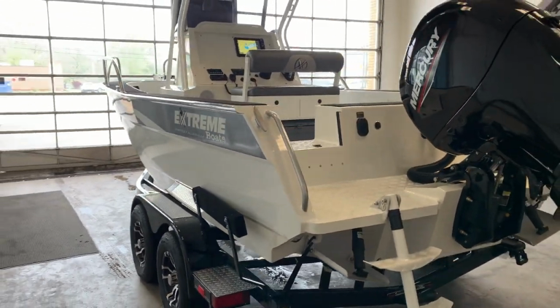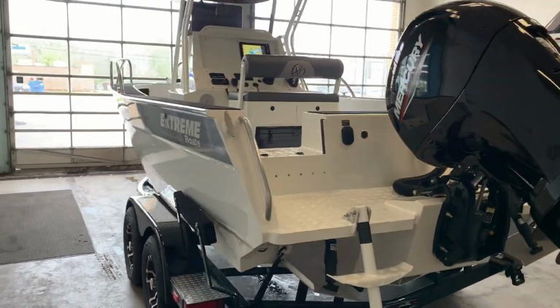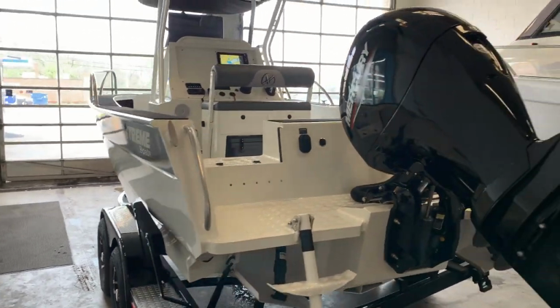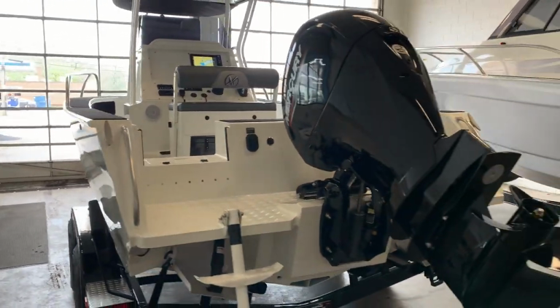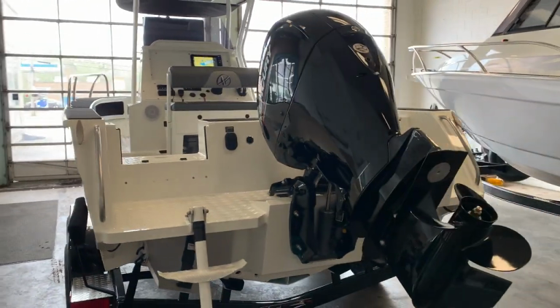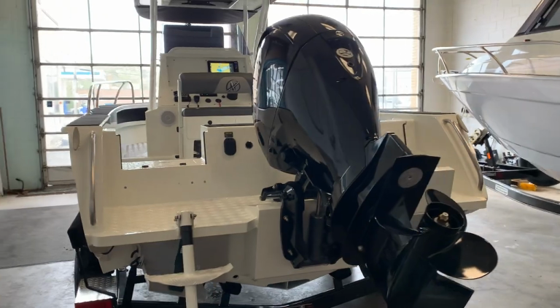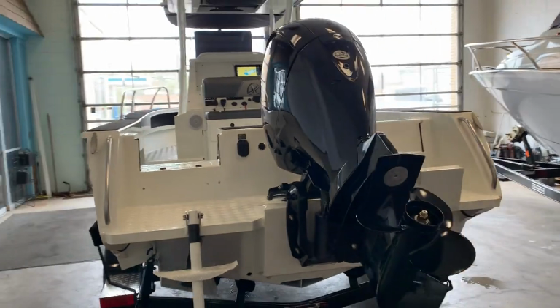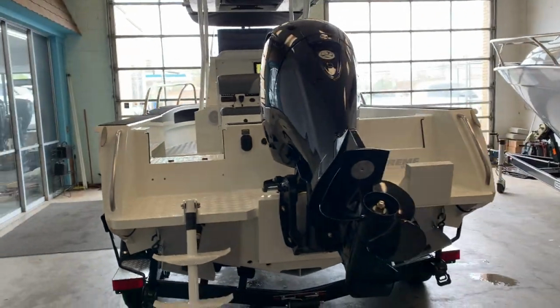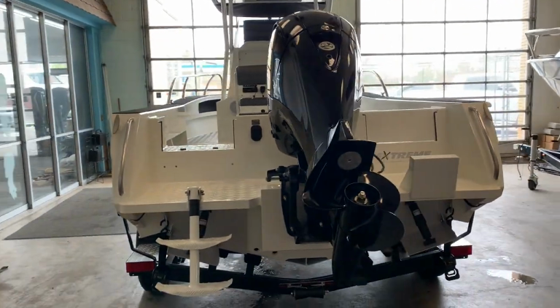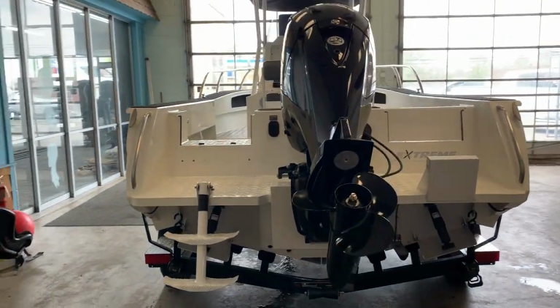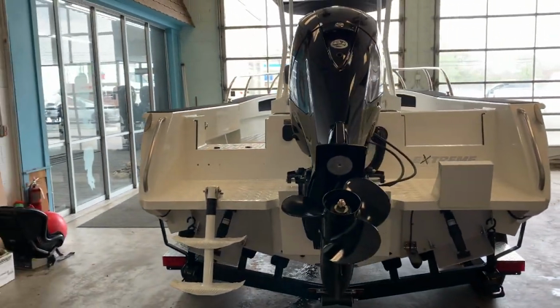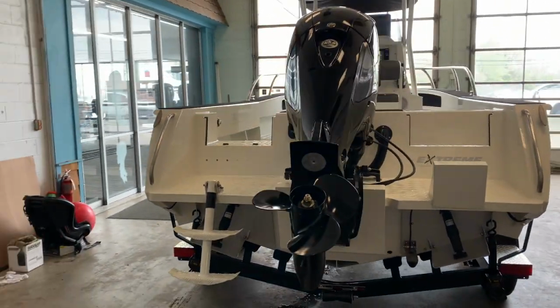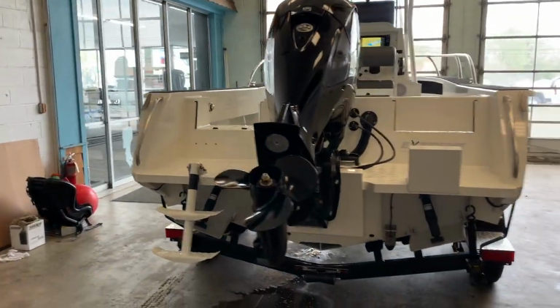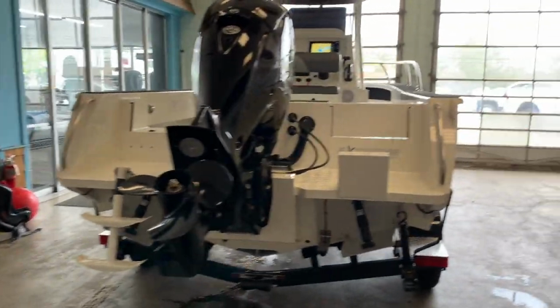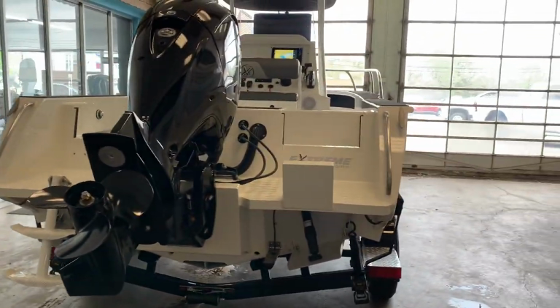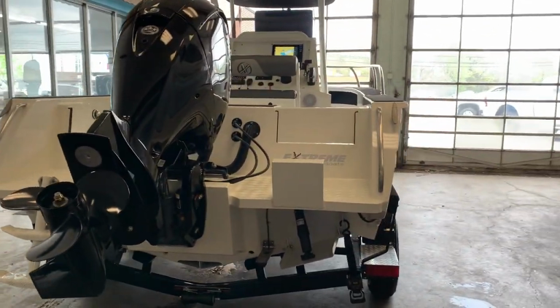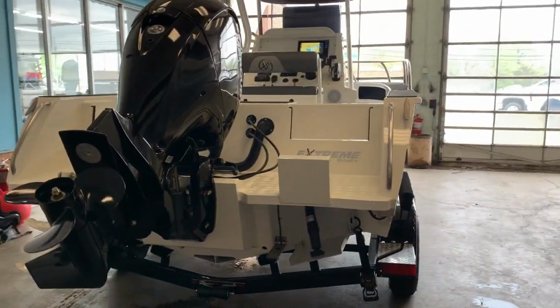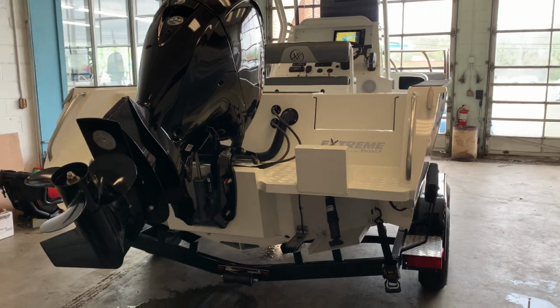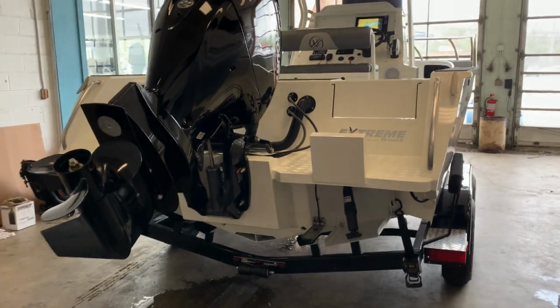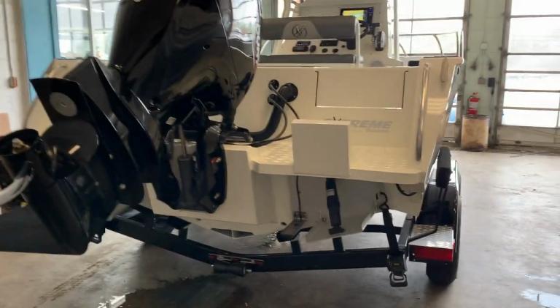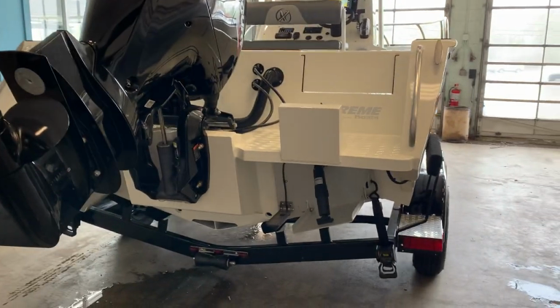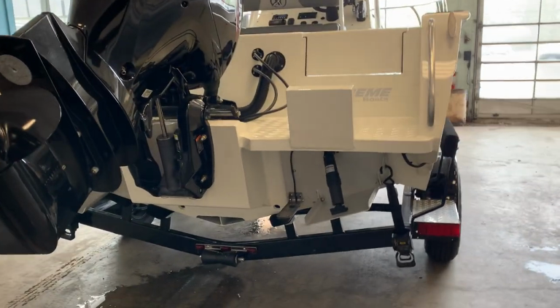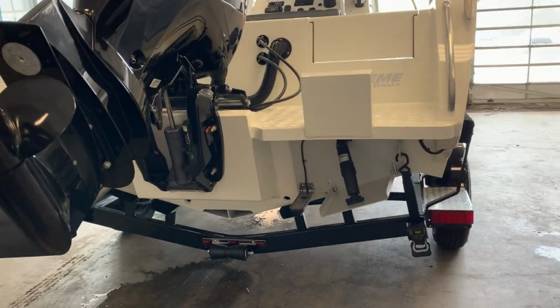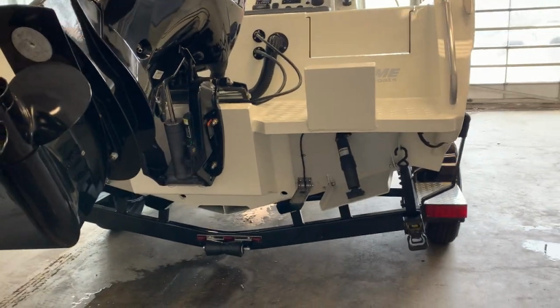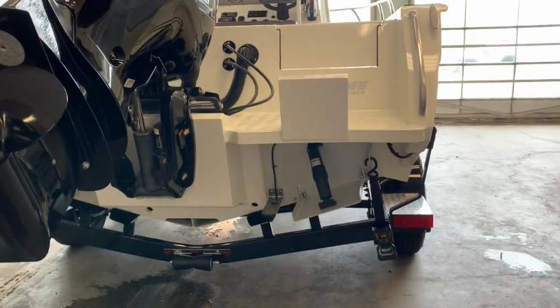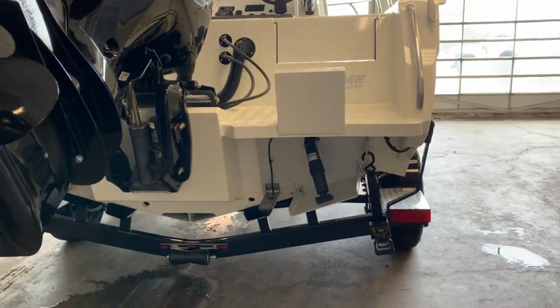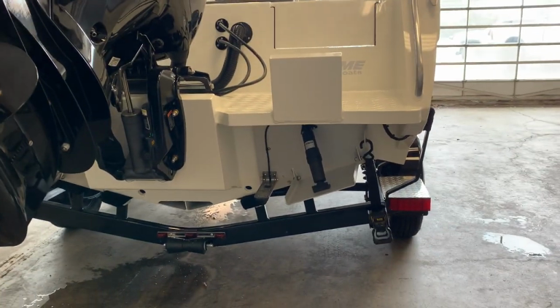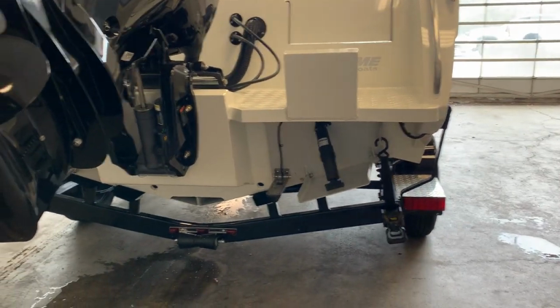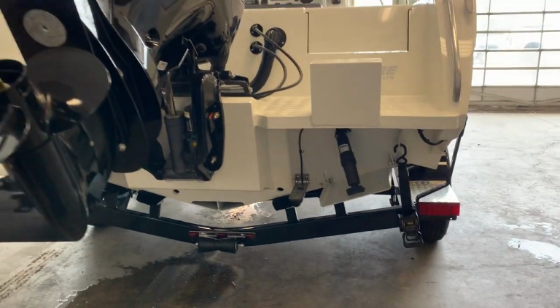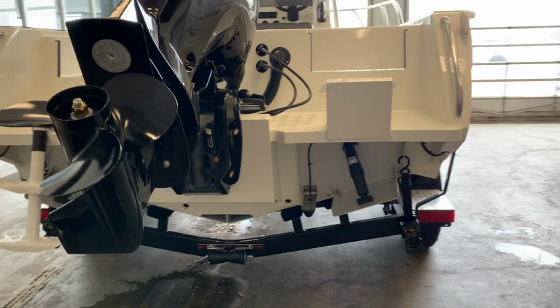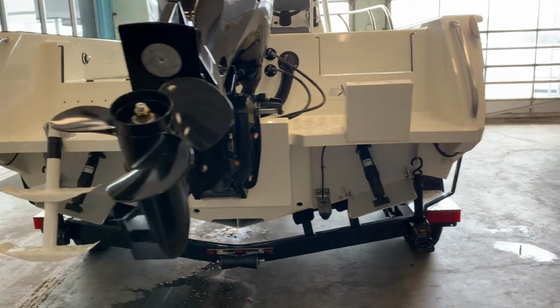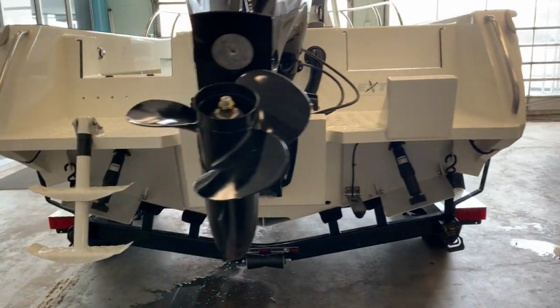It's powered by a Mercury 150 standard four-stroke outboard with an aluminum prop and a bracket for an optional kicker motor. At the transom we have trim tabs, which come standard on all our Xtreme boats.